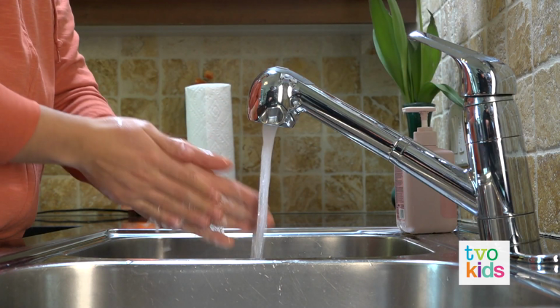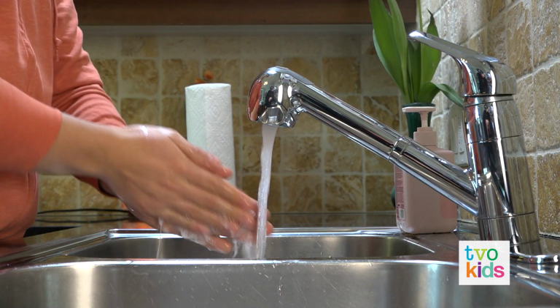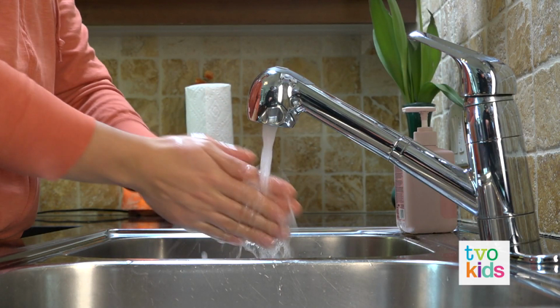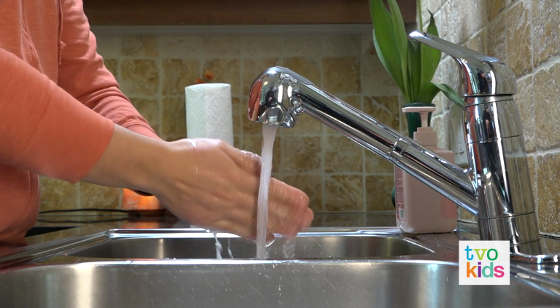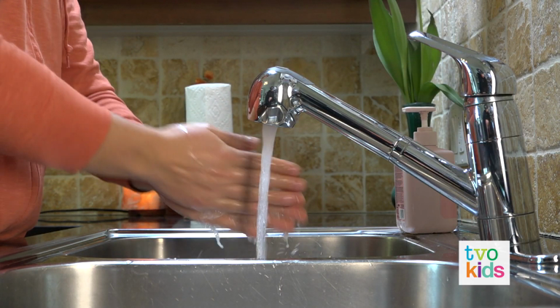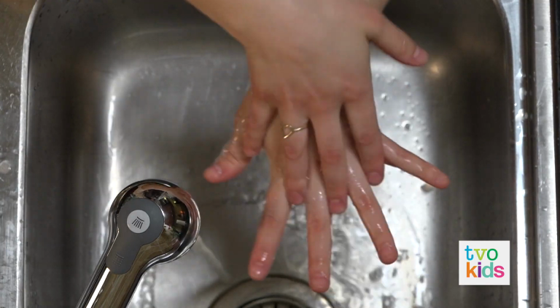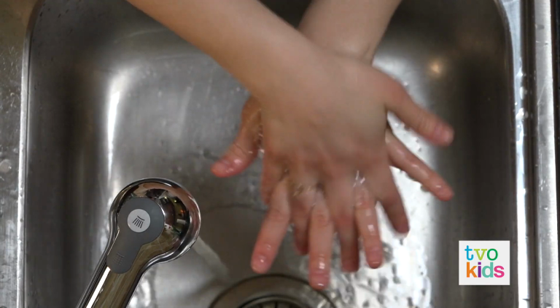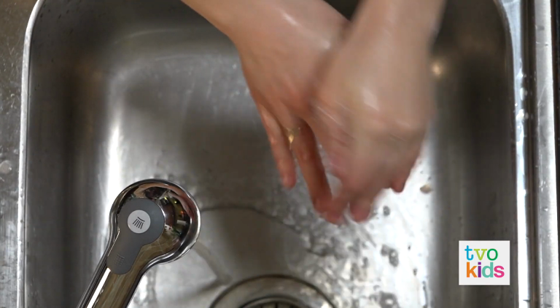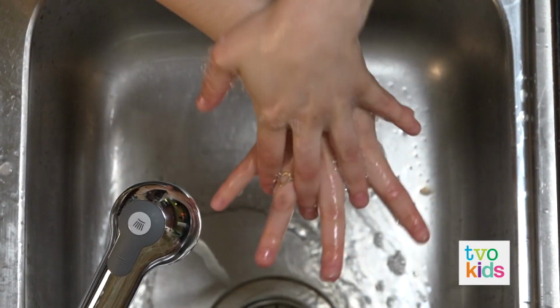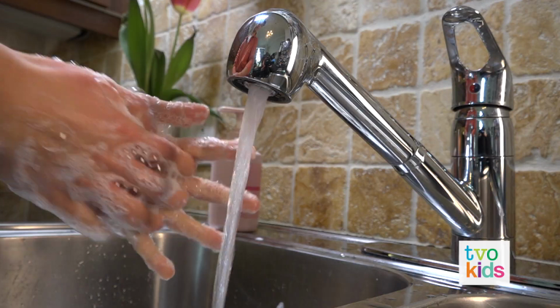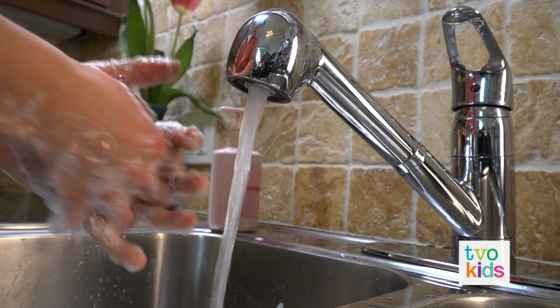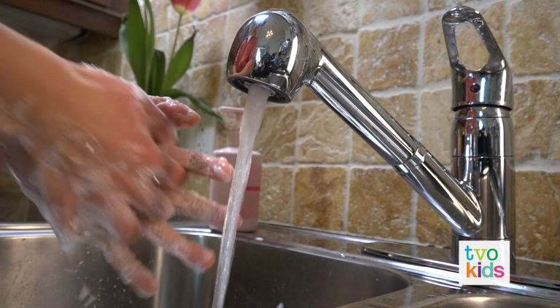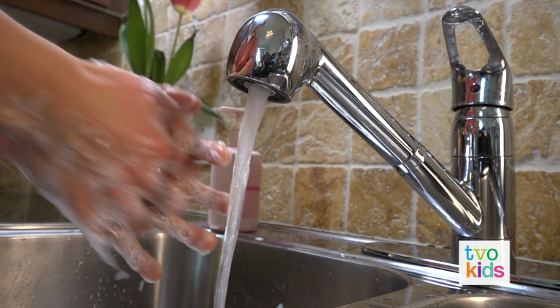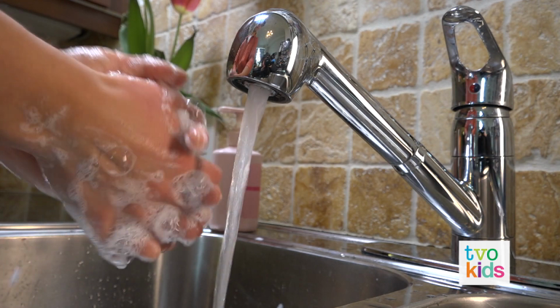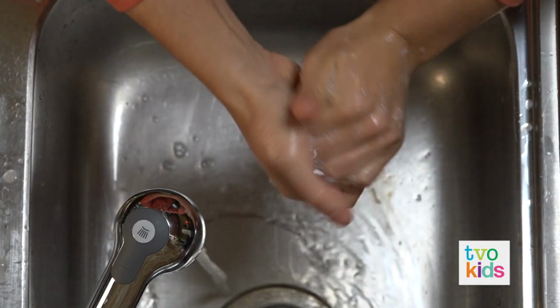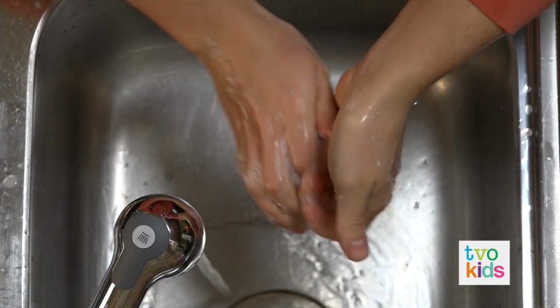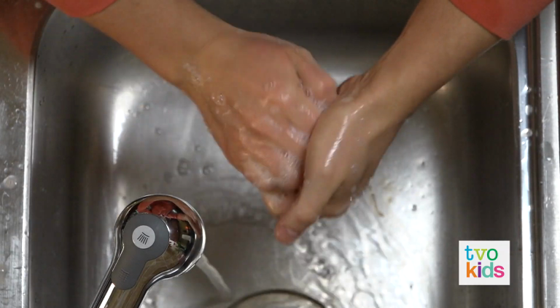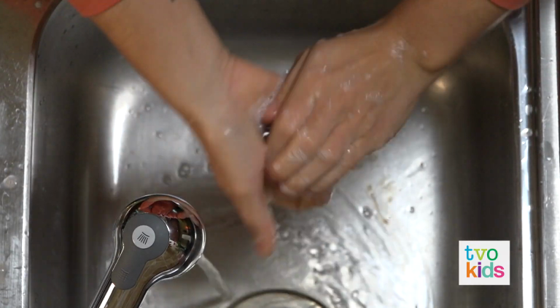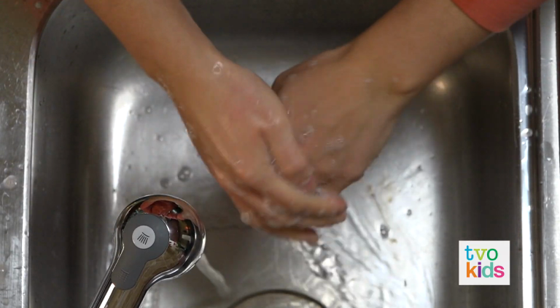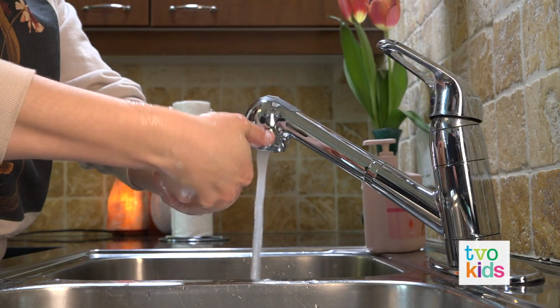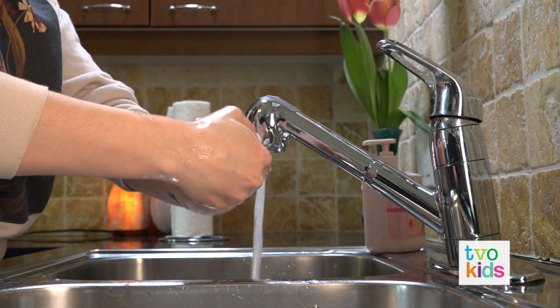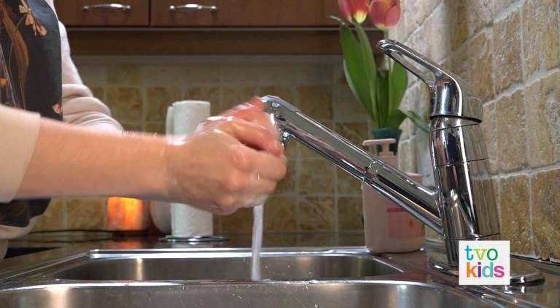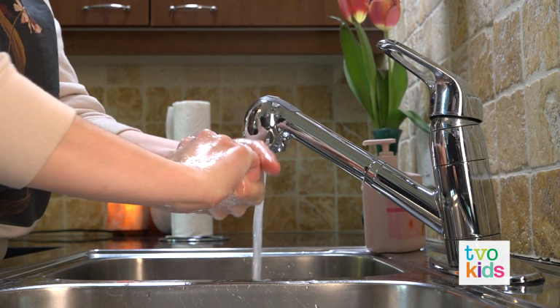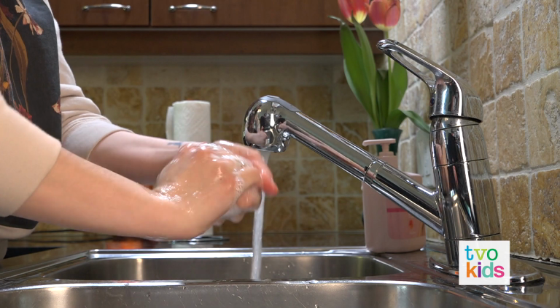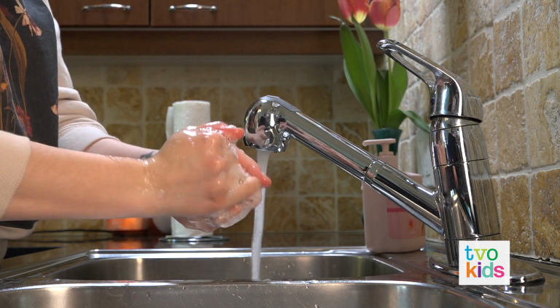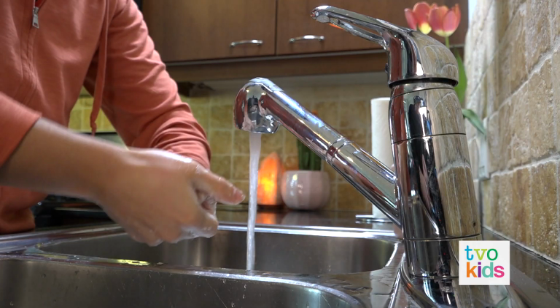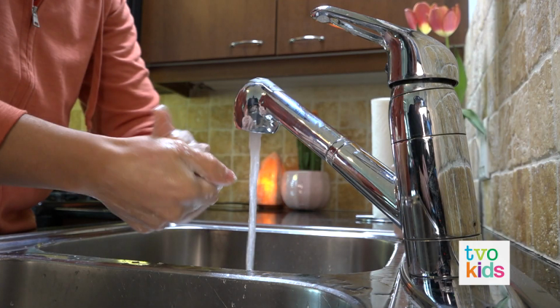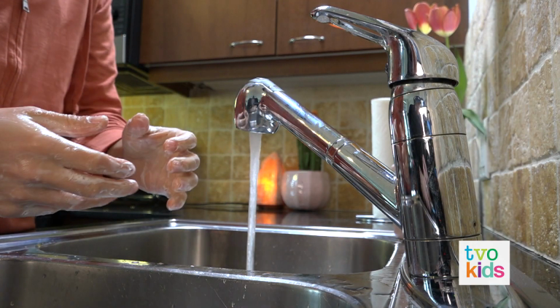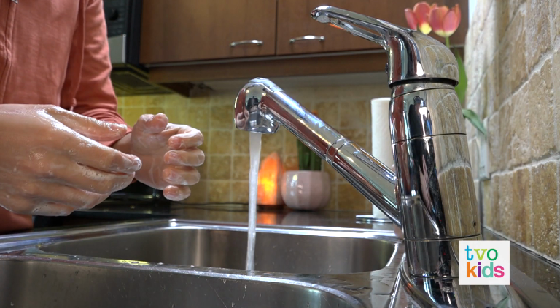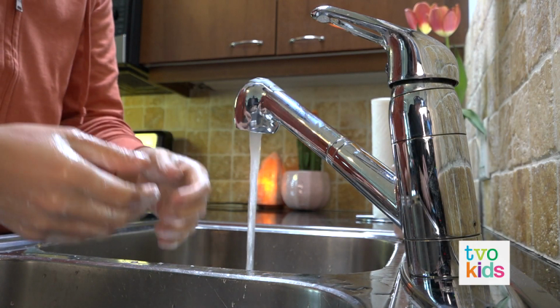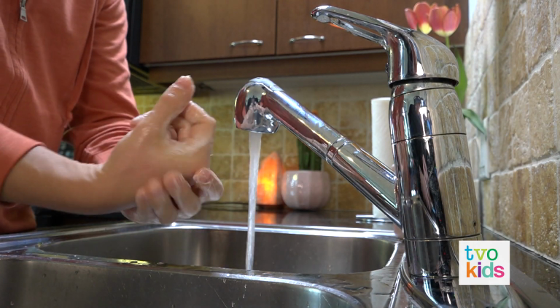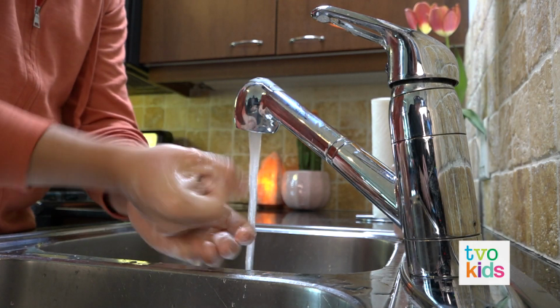Now rub your hands palm to palm. Front to back interlocking, palm to palm interlocking. Now clasp and rub on both sides. Keep going, those hands are still super nasty. Don't forget the thumbs.